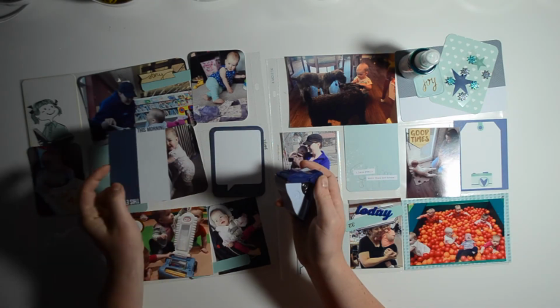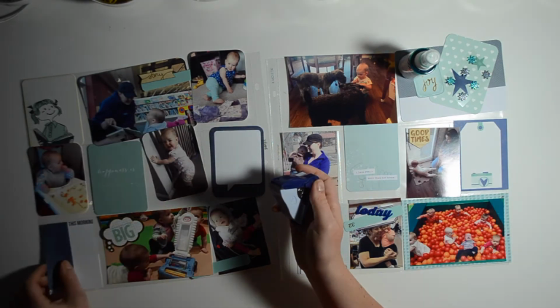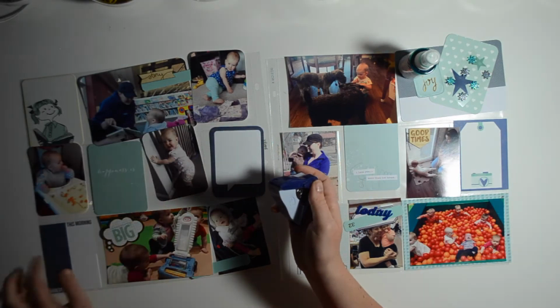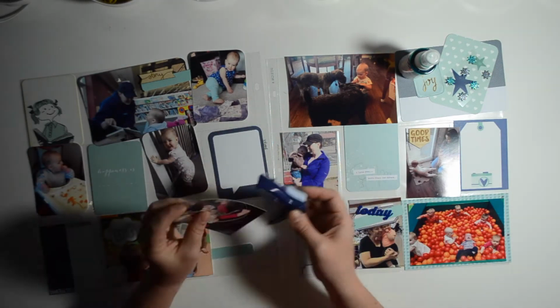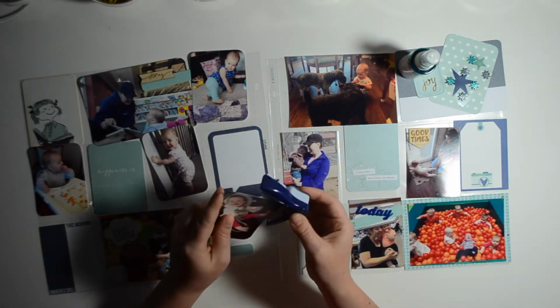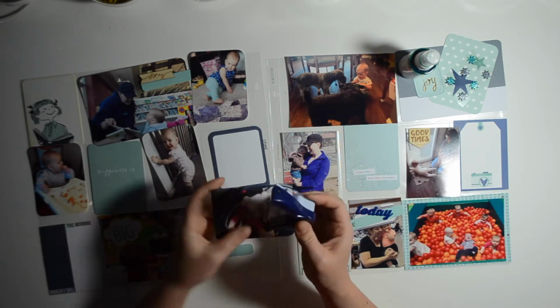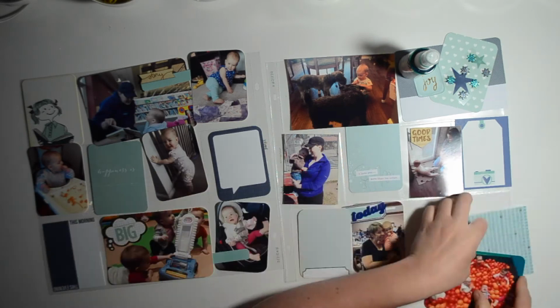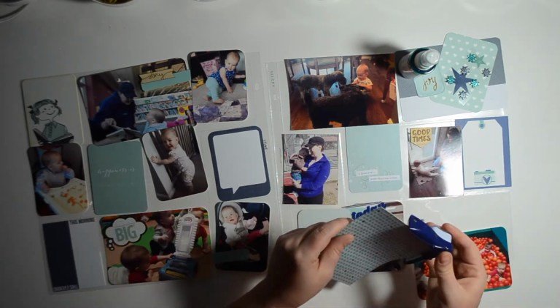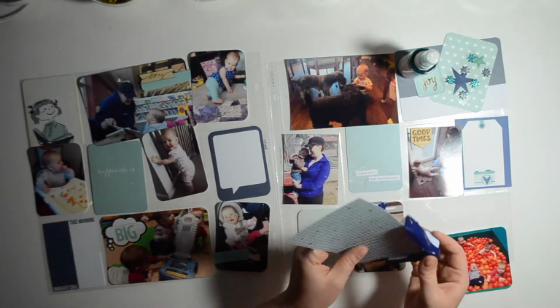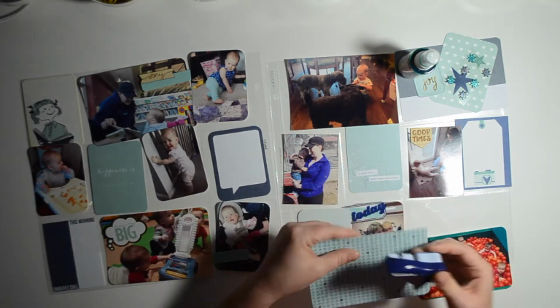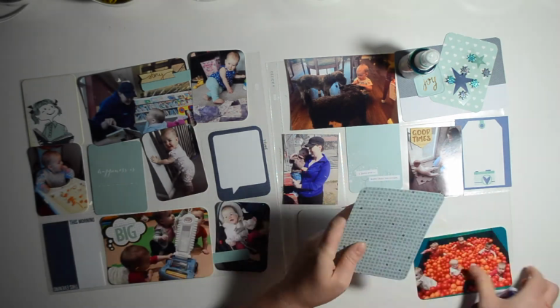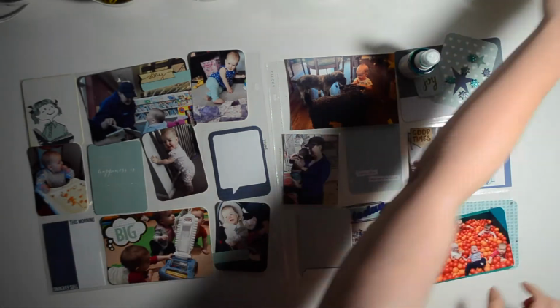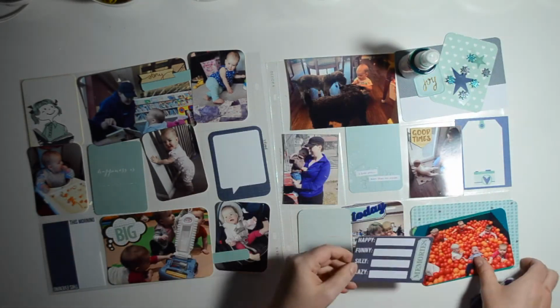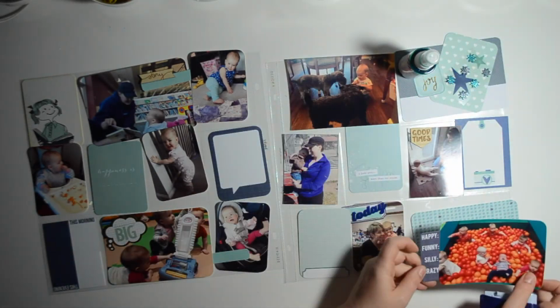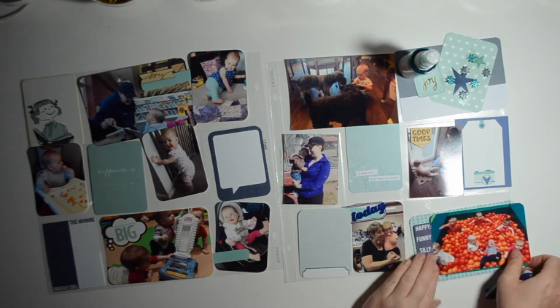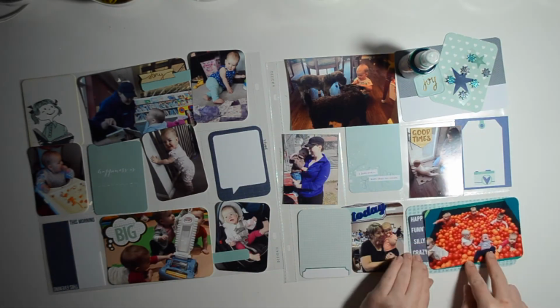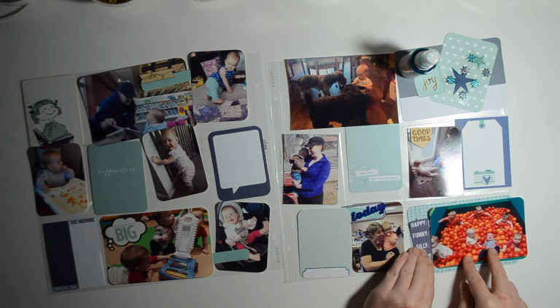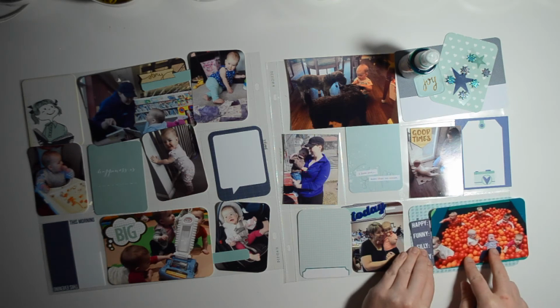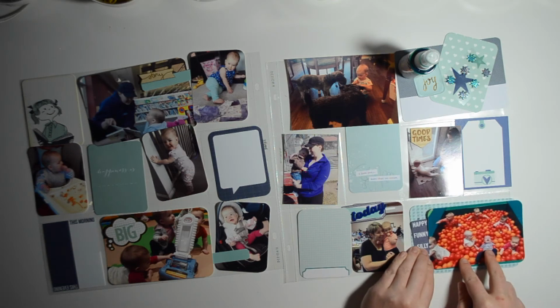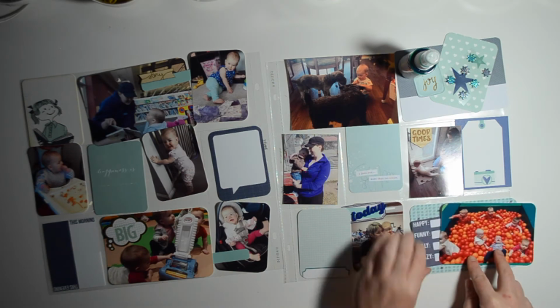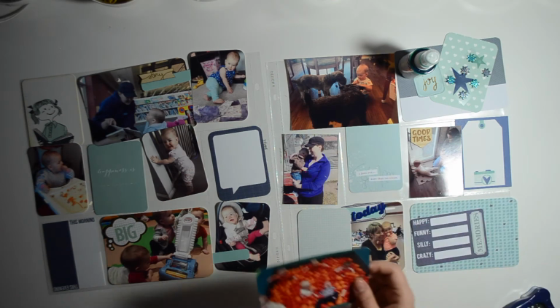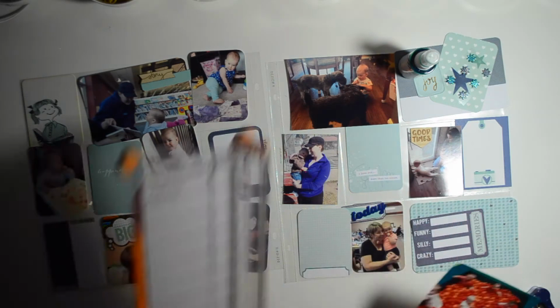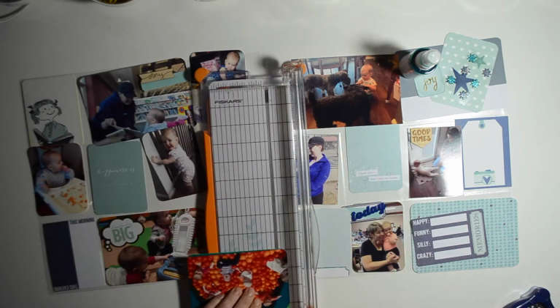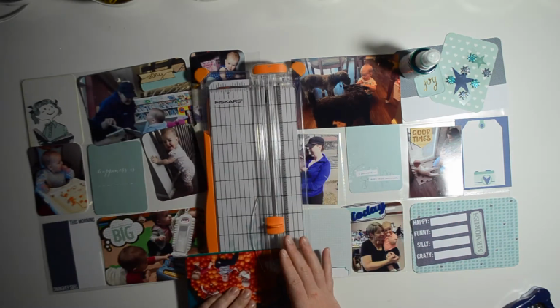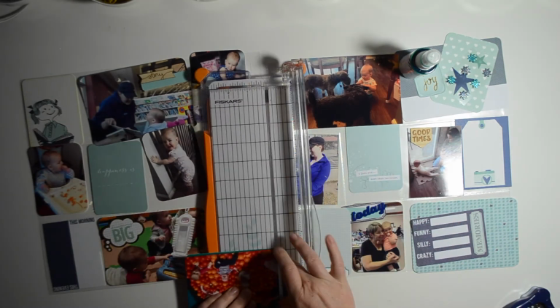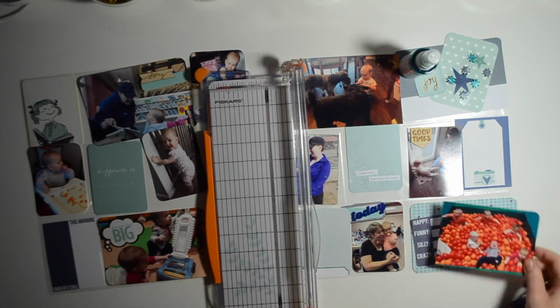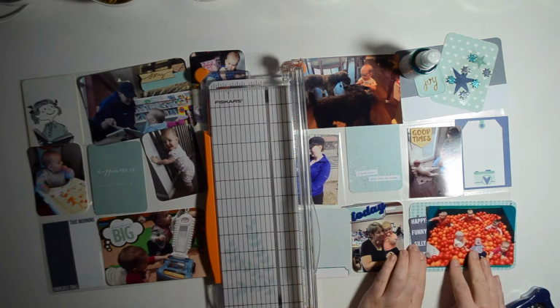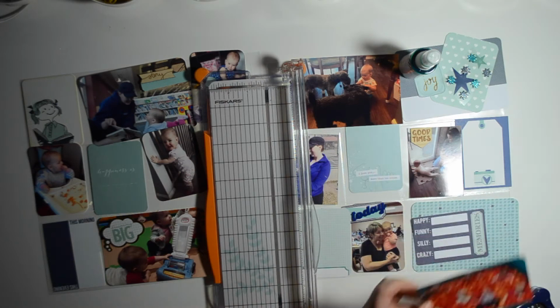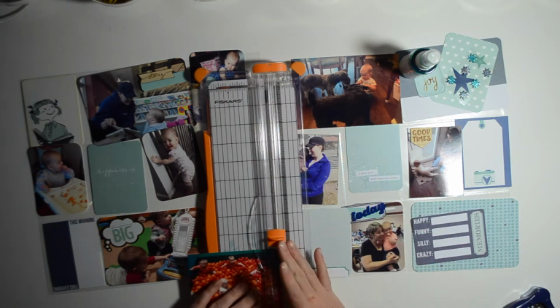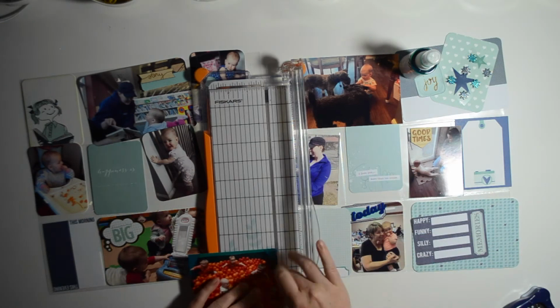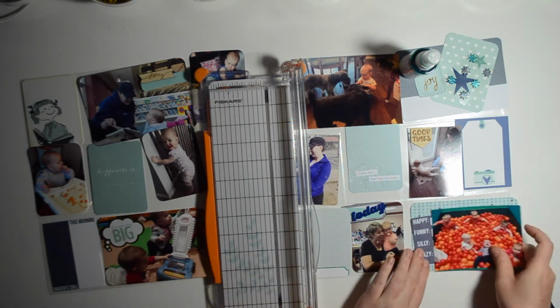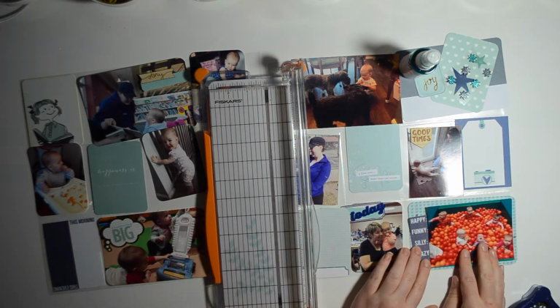I decided not to corner-round that bottom left picture because it would cut off the words, which say 'this morning' and 'this evening.' That card is from Gossamer Blue. I skipped through the corner rounding — you didn't really need to see me doing it all.